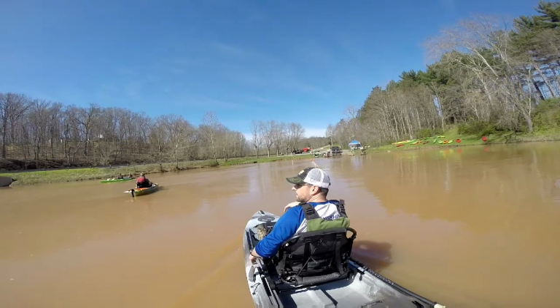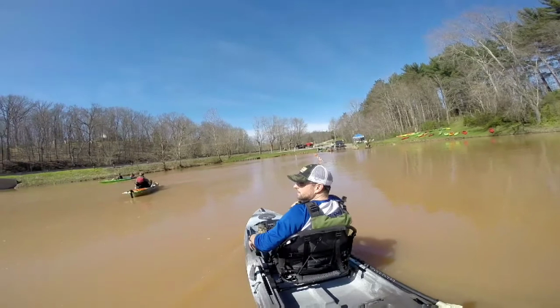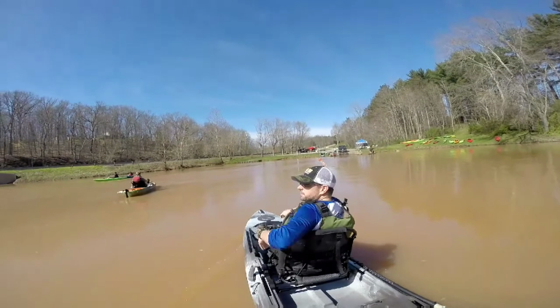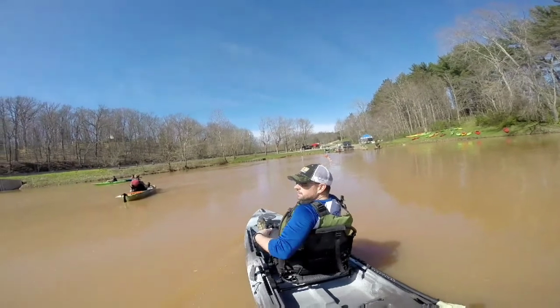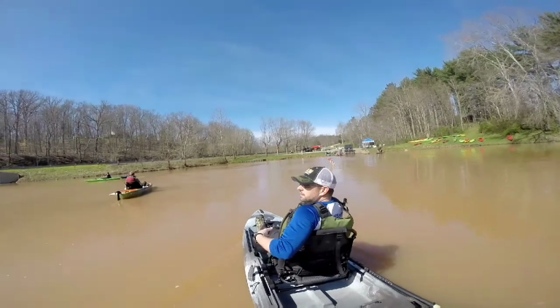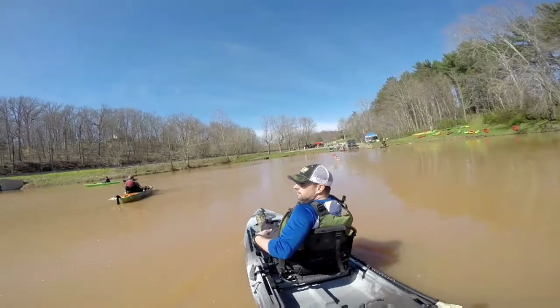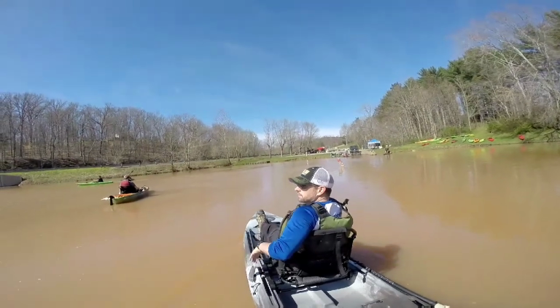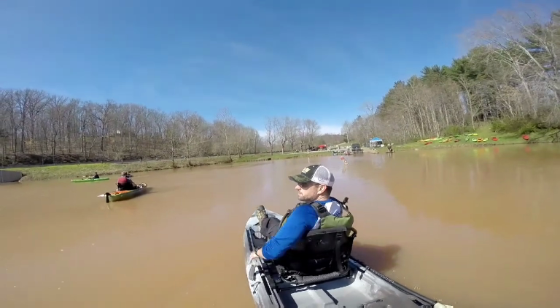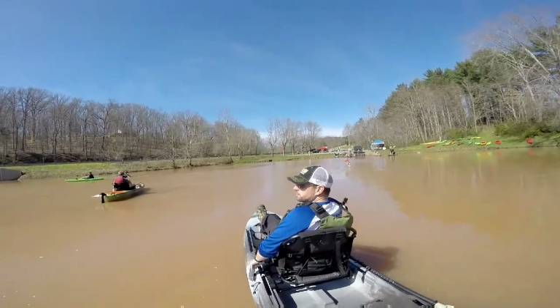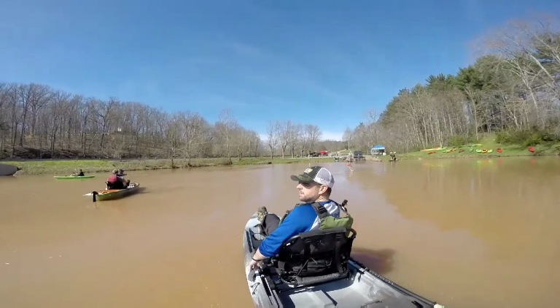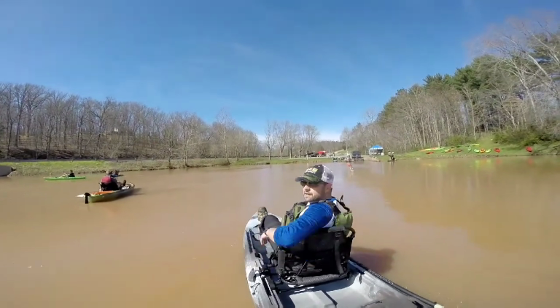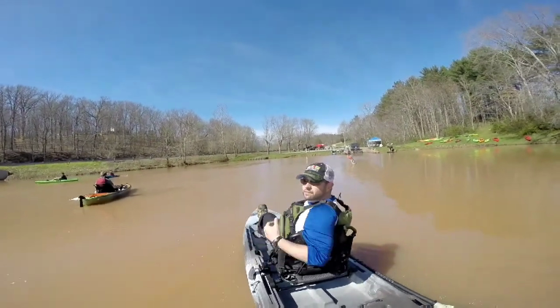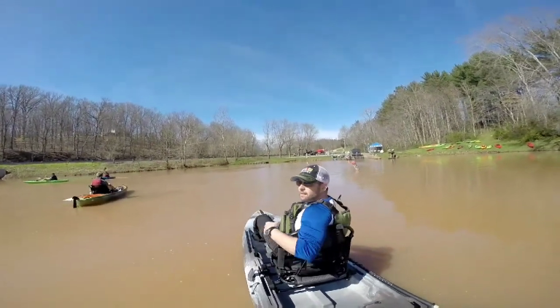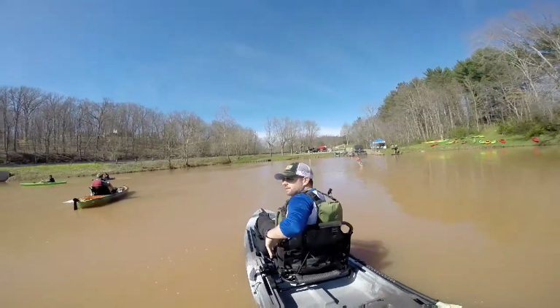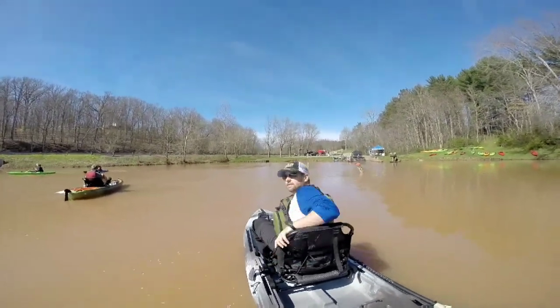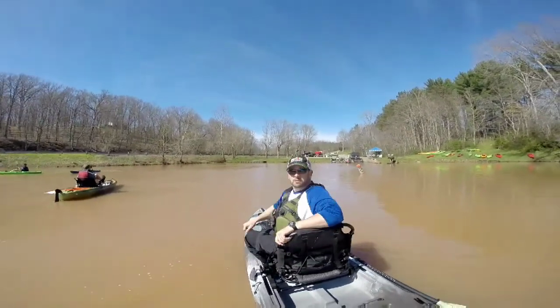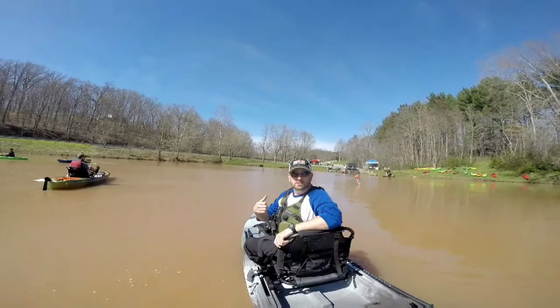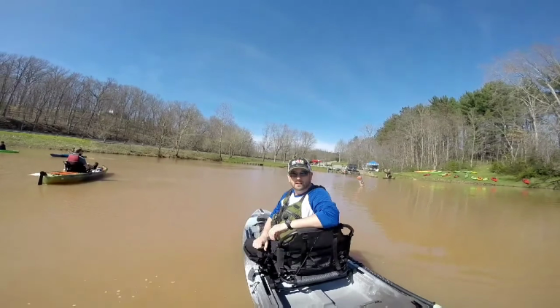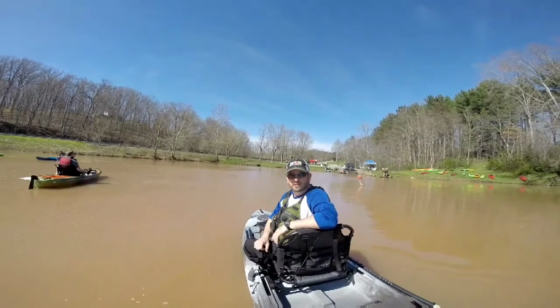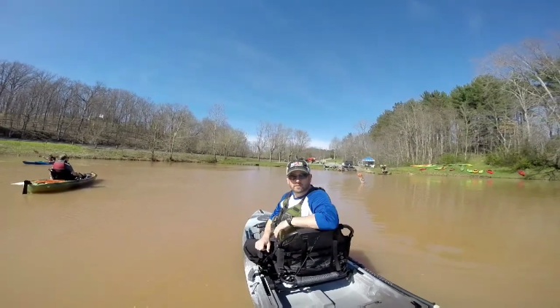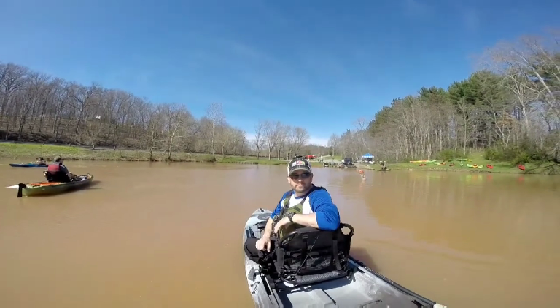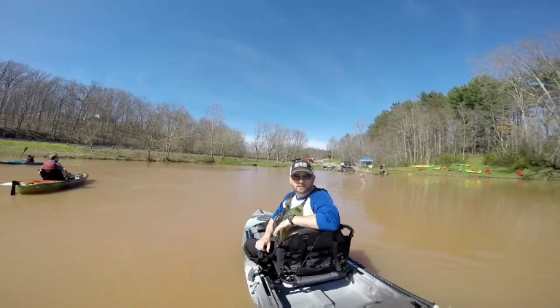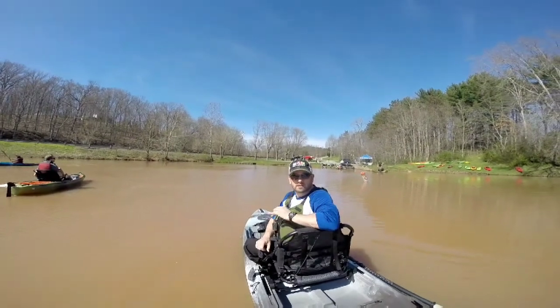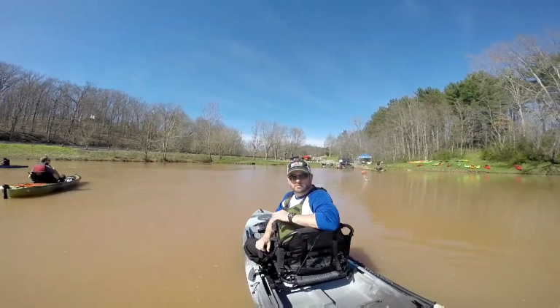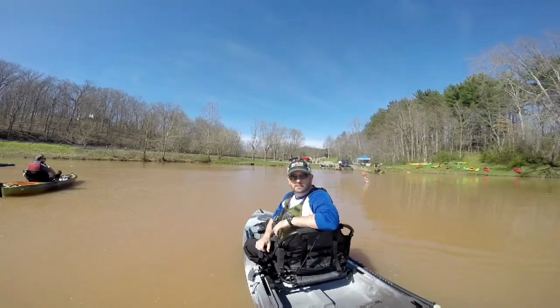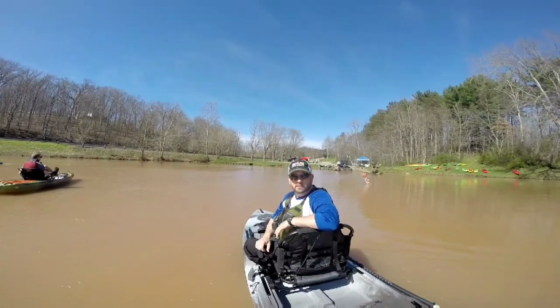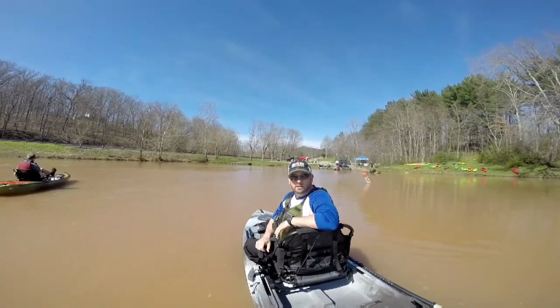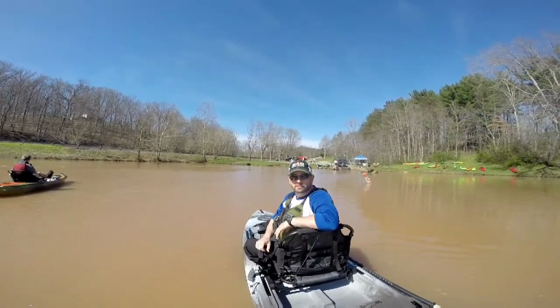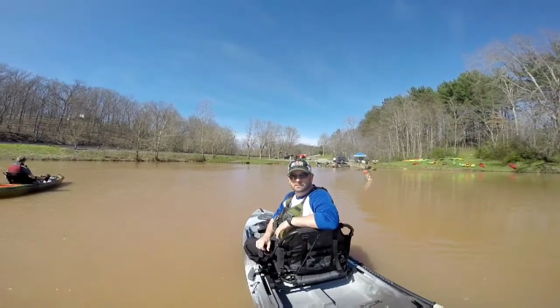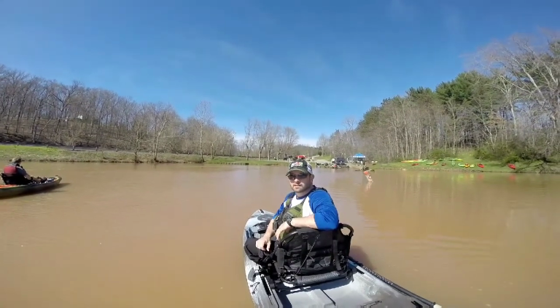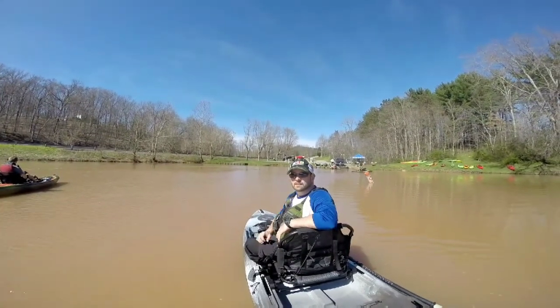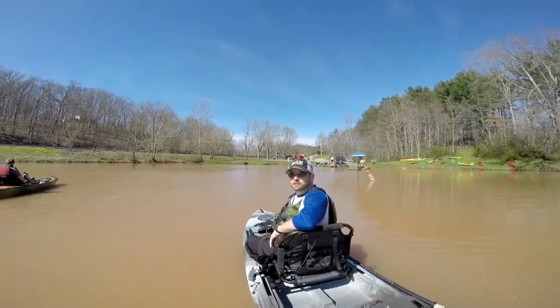Hey guys, I'm here with Merritt Adventure Company's Demo Day at Vito Lake. We're trying out the Radar 115 with the Helix Pedal Drive. Let's have a look.